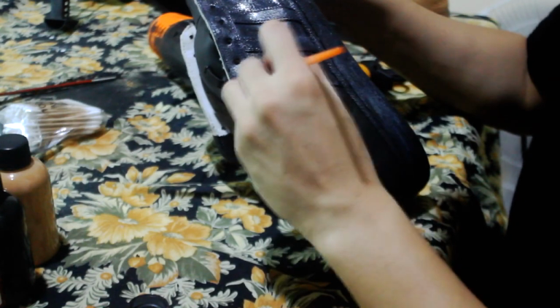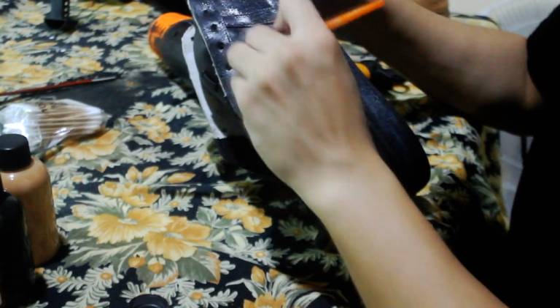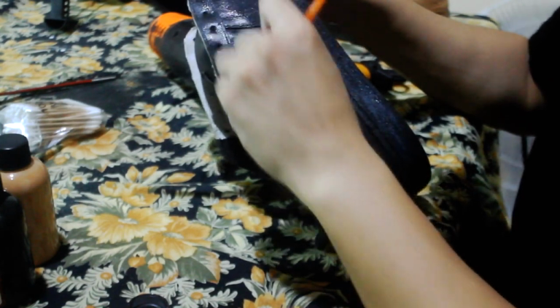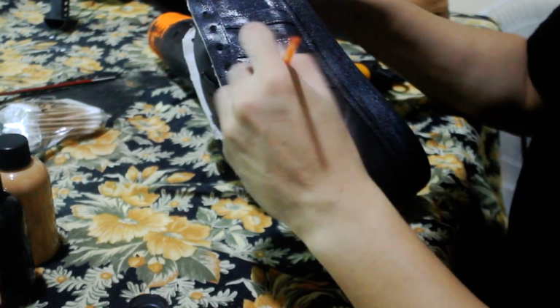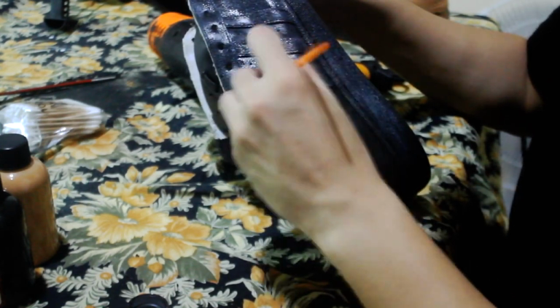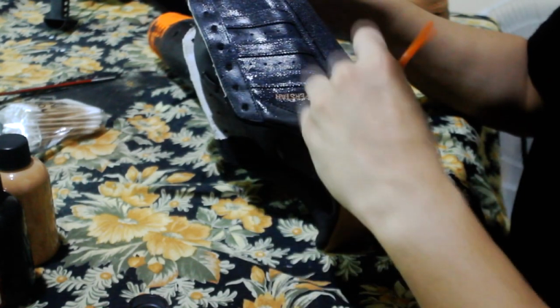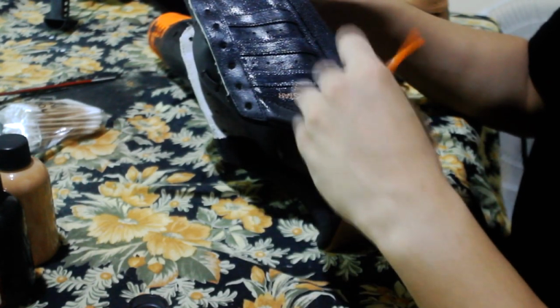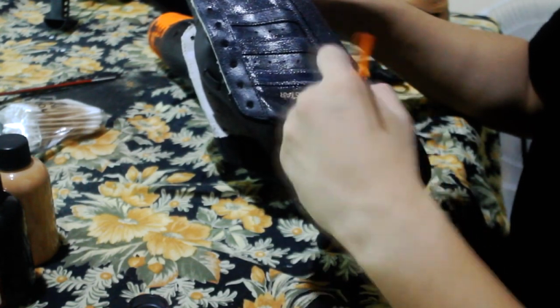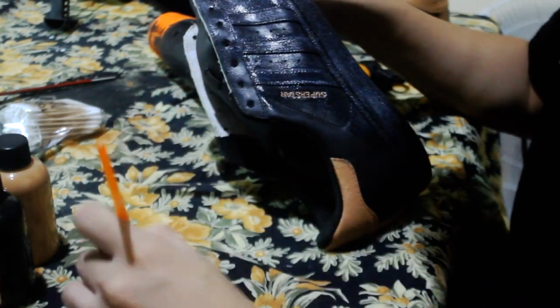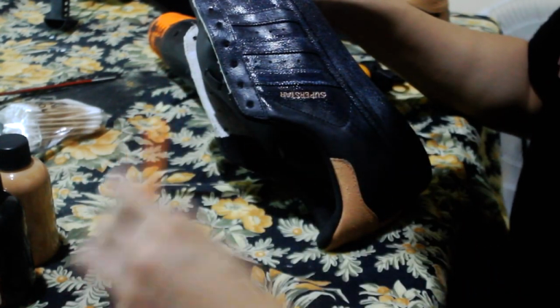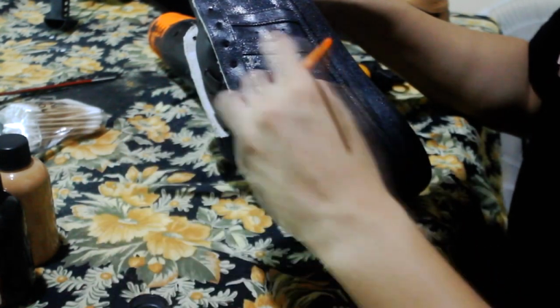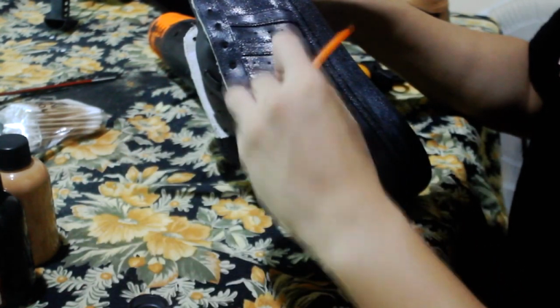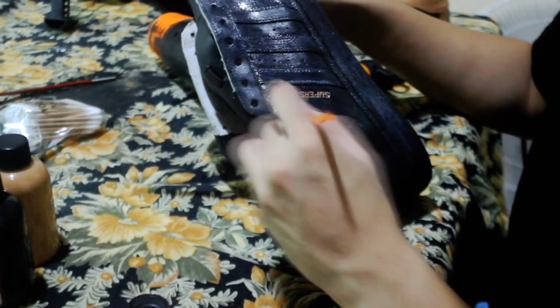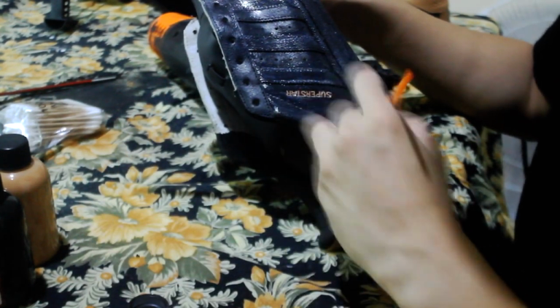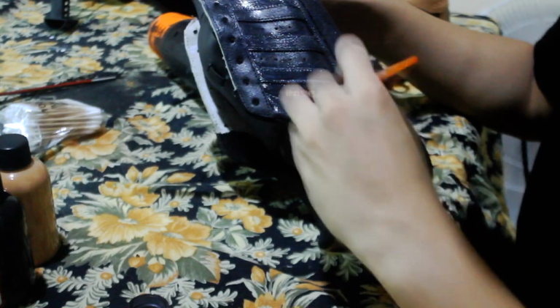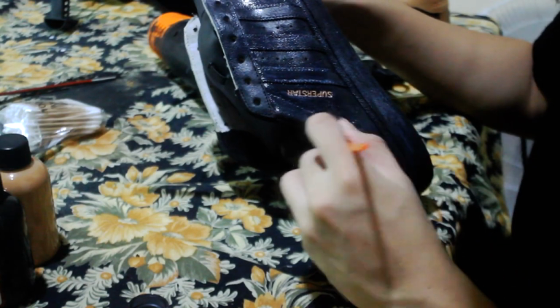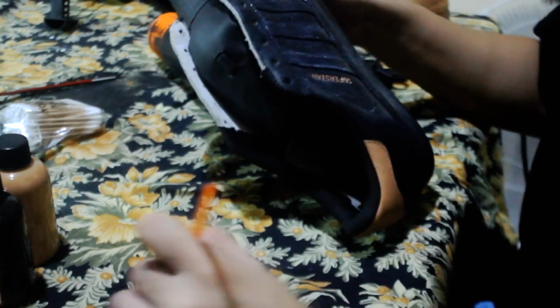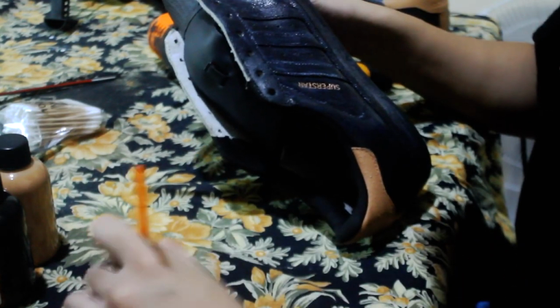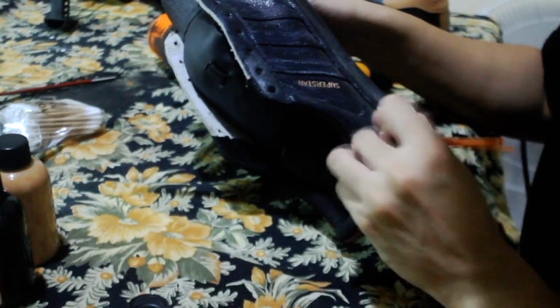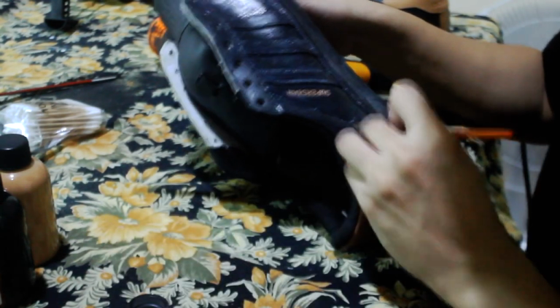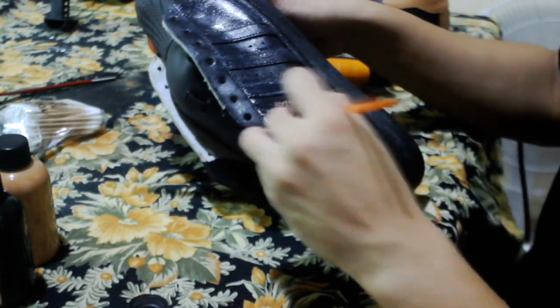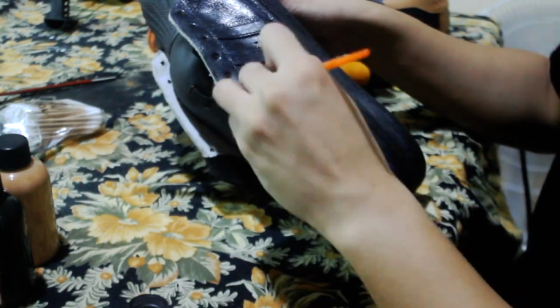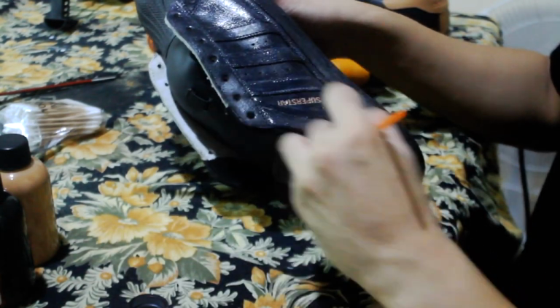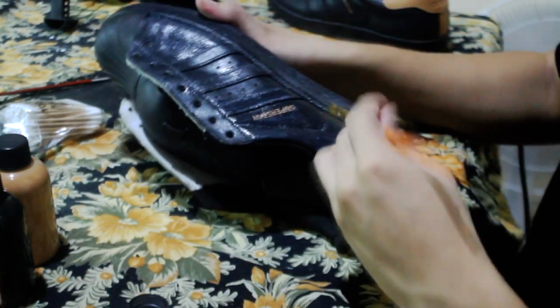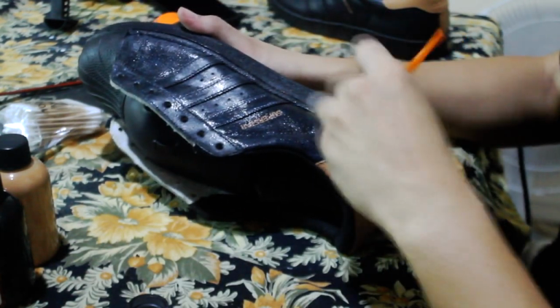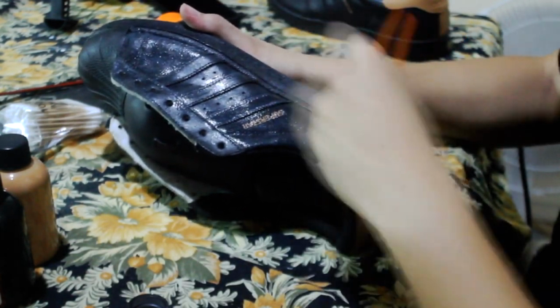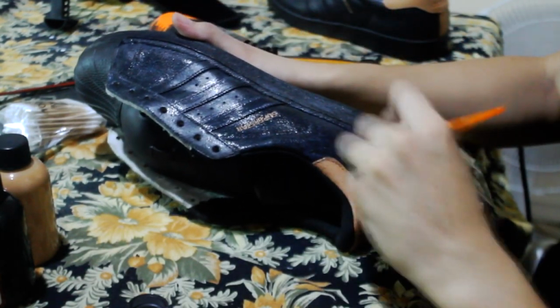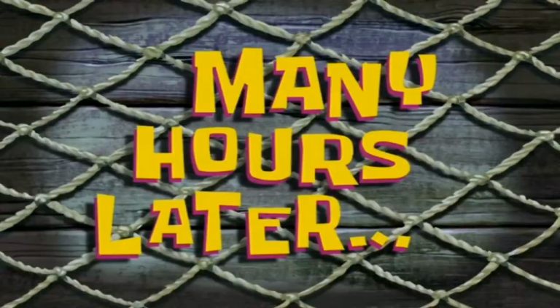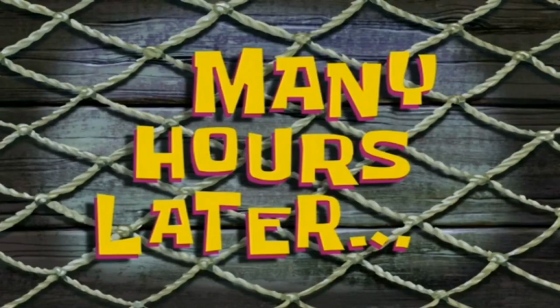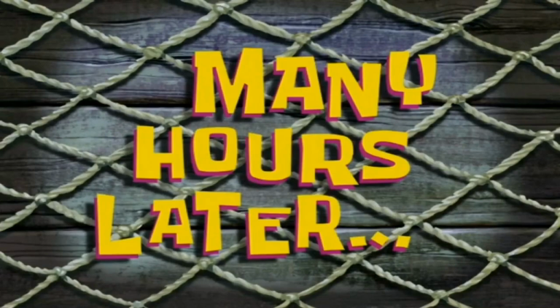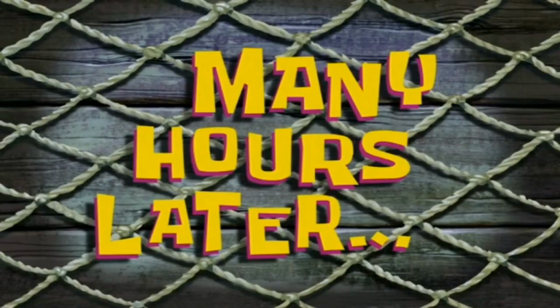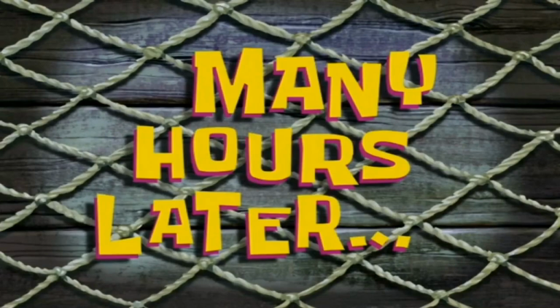Make sure to cover every part of the shoe, and voila — you my friend have turned a shoe into an artistic masterpiece, many hours later.